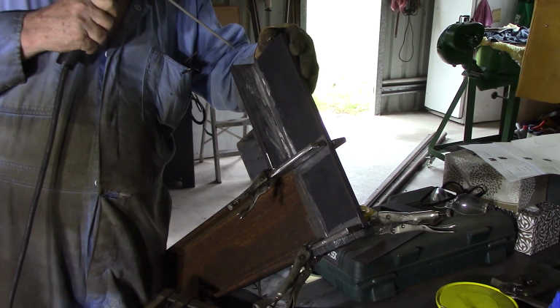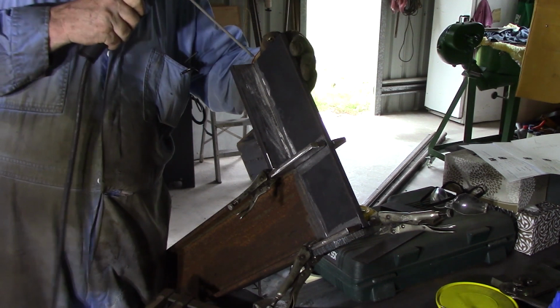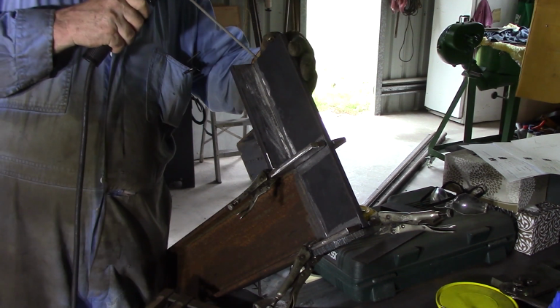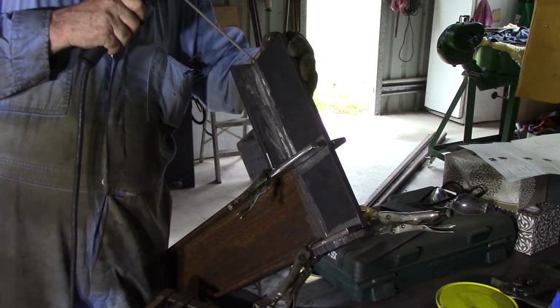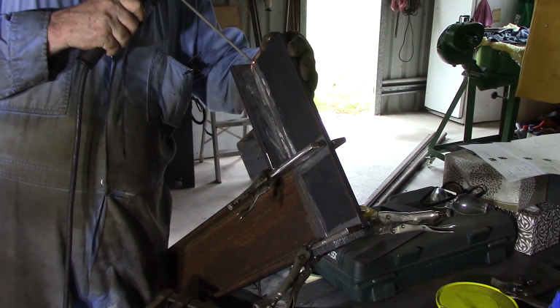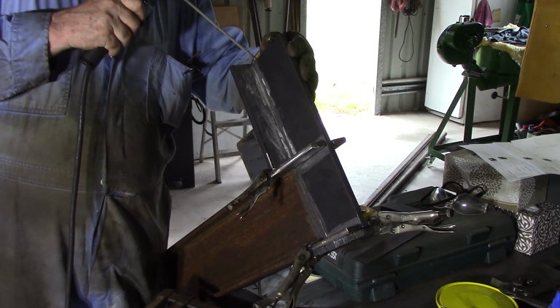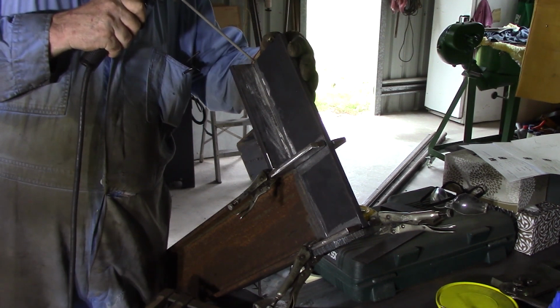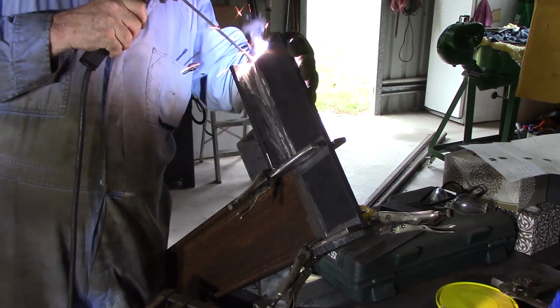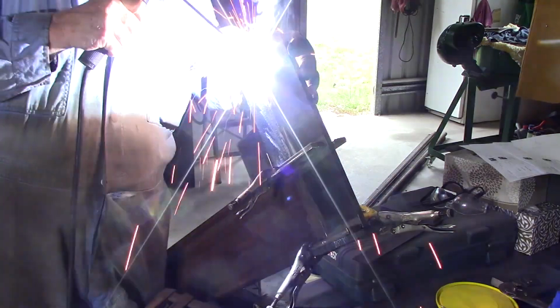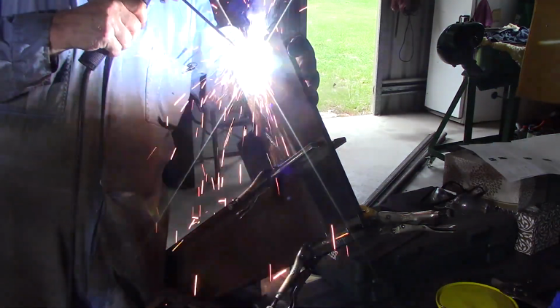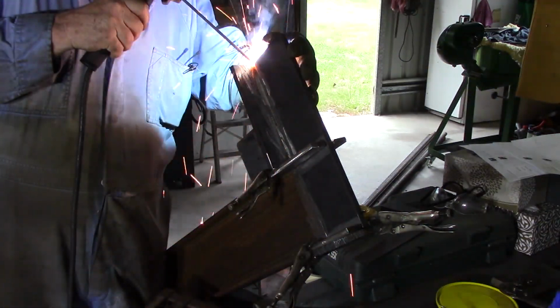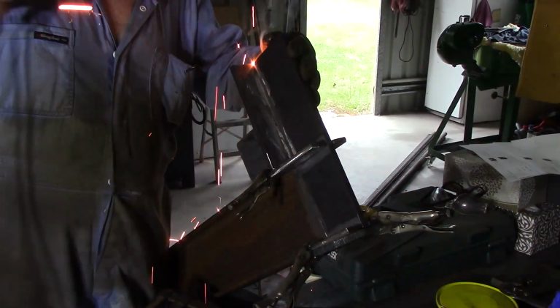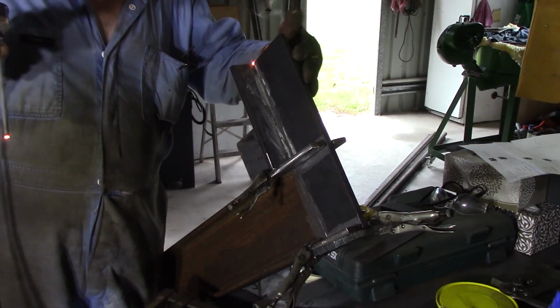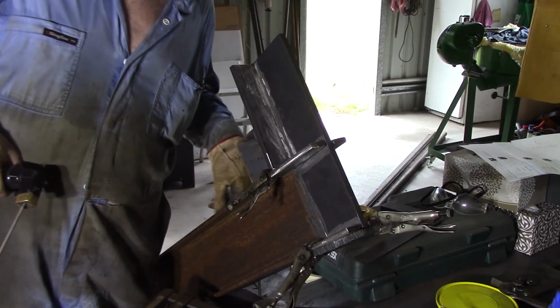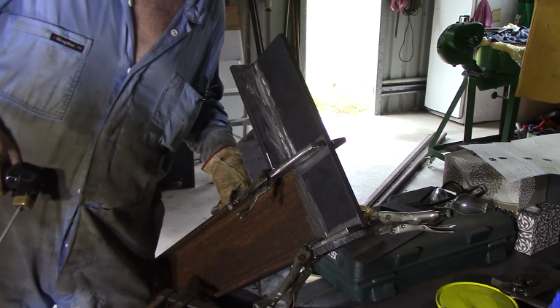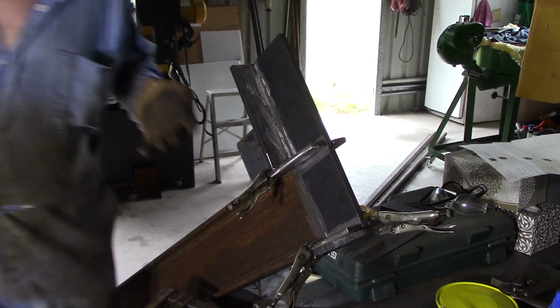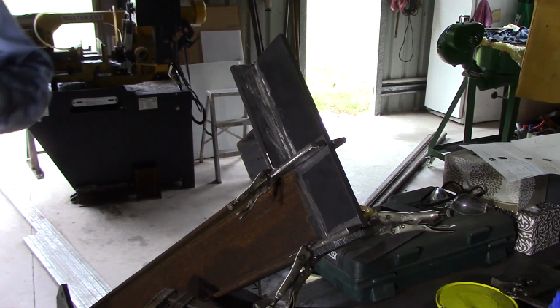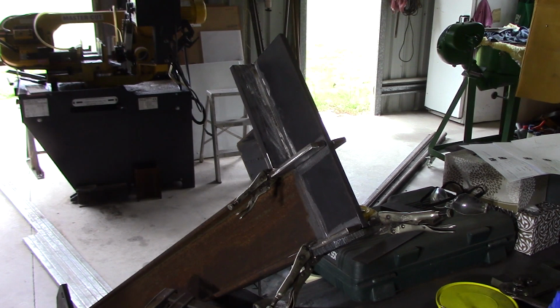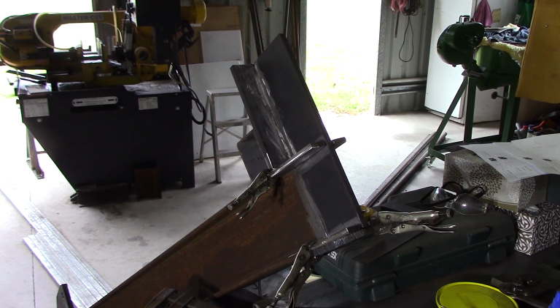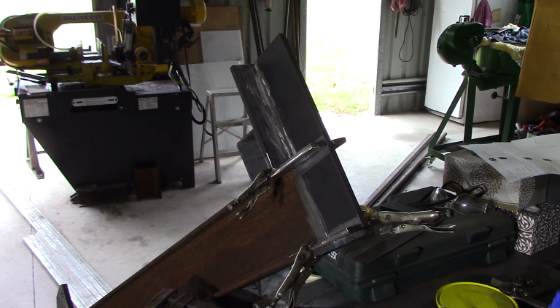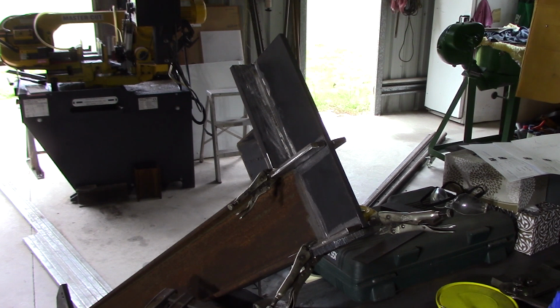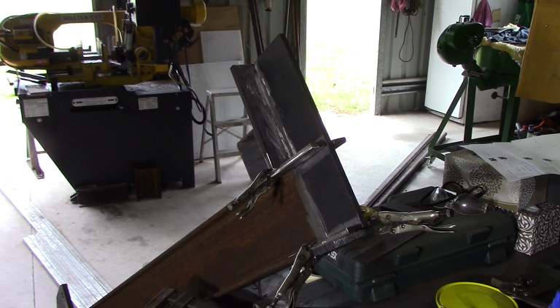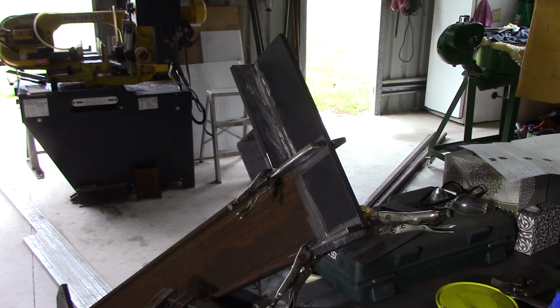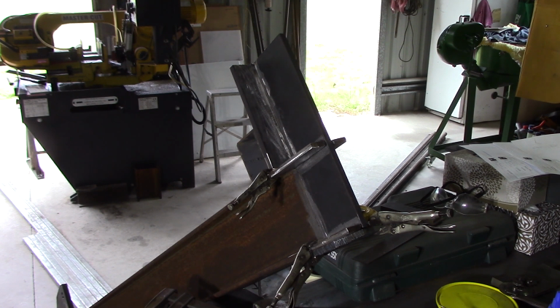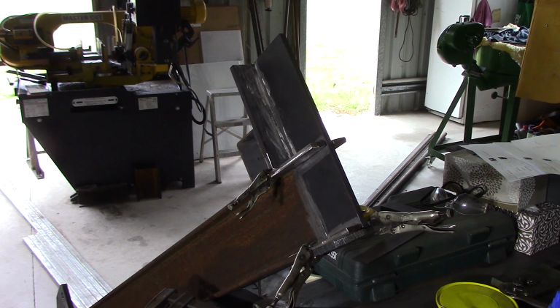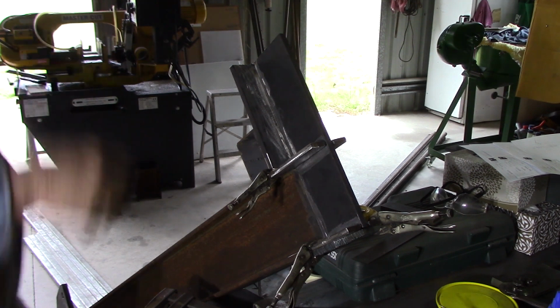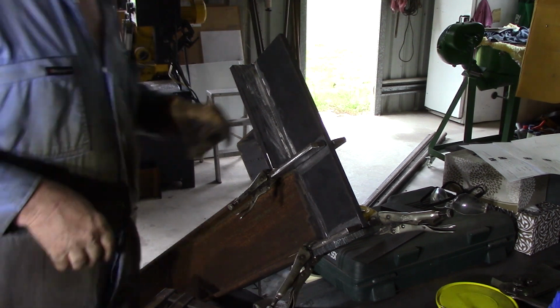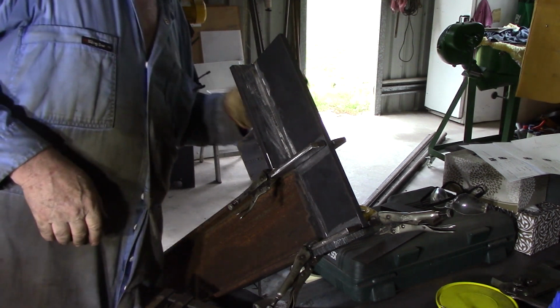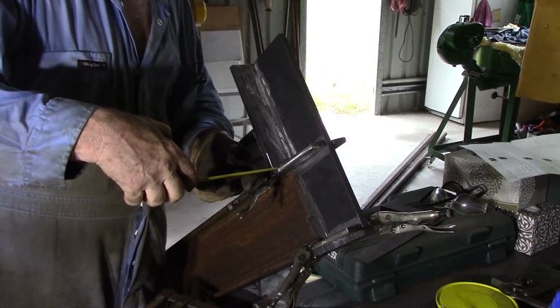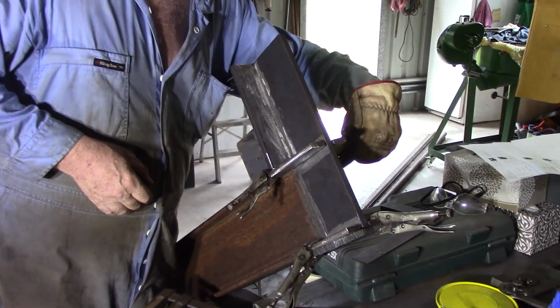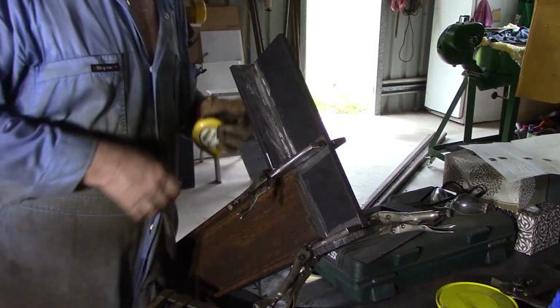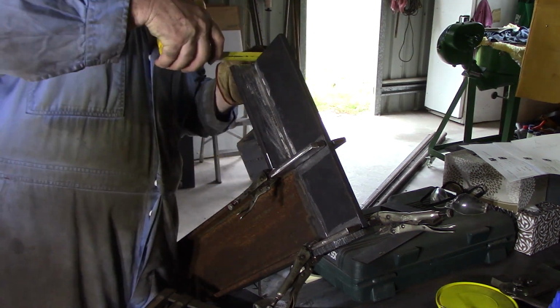My welding glove is going to have to be held pretty close to where I'm working — a couple of inches away from that it's still got awful hot. Glad I had the glove on. Just checking that nothing moved there.